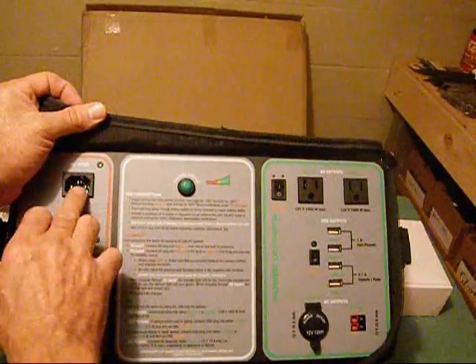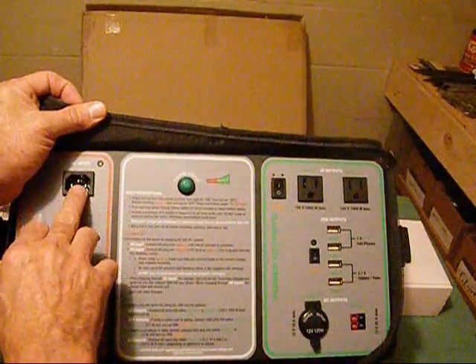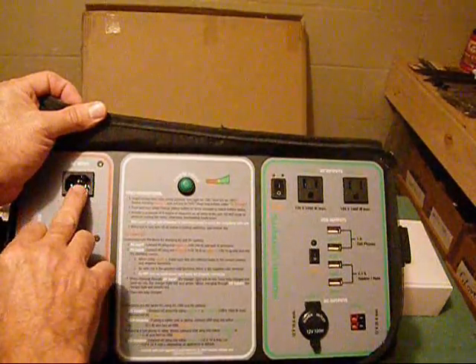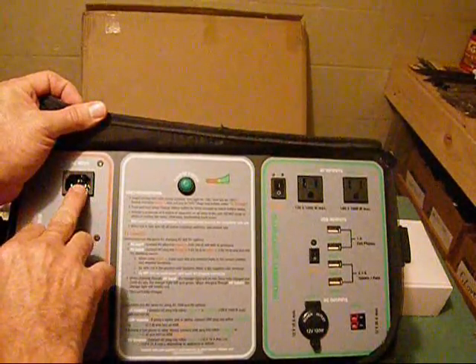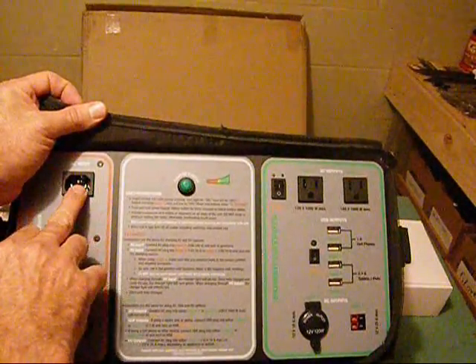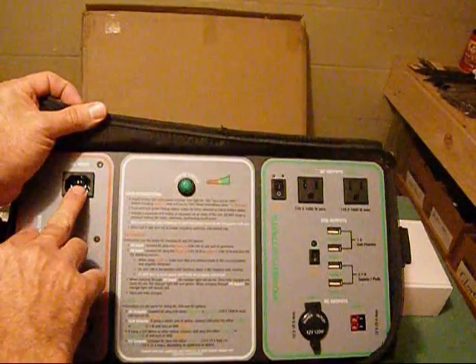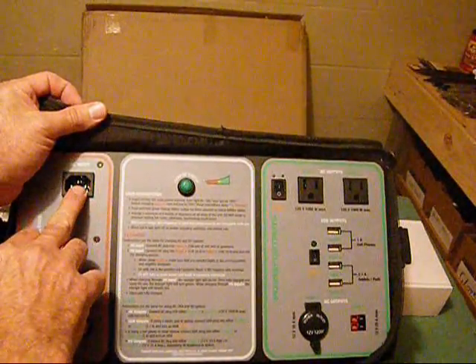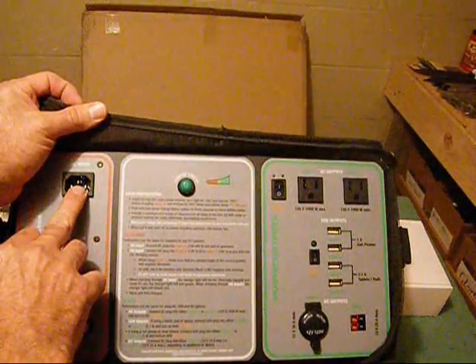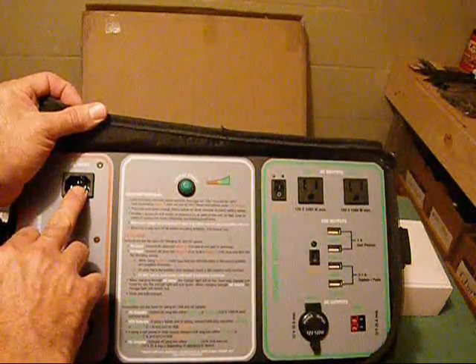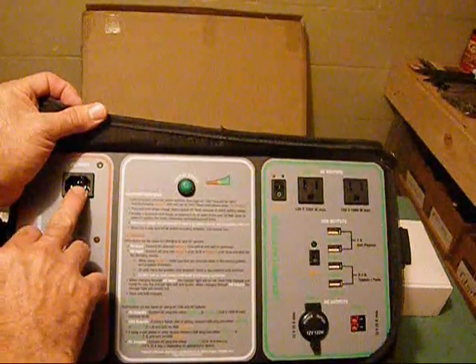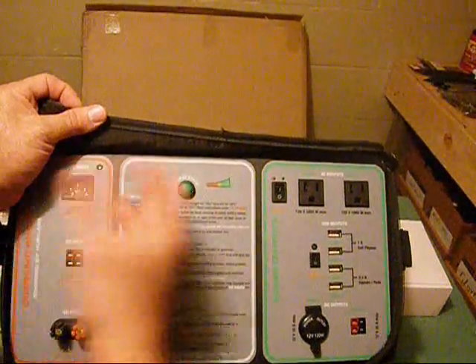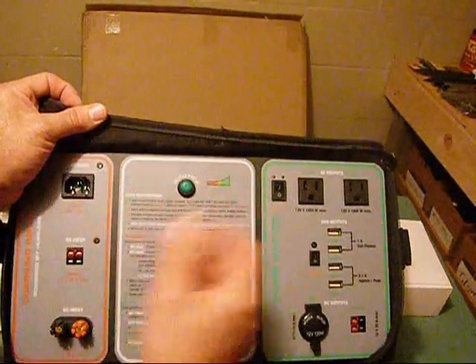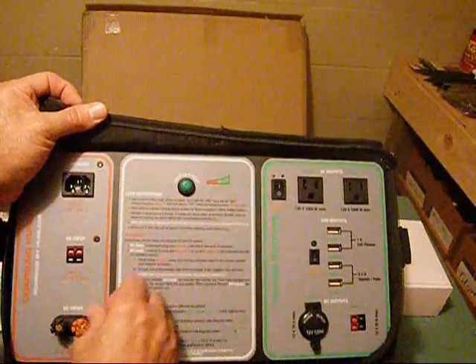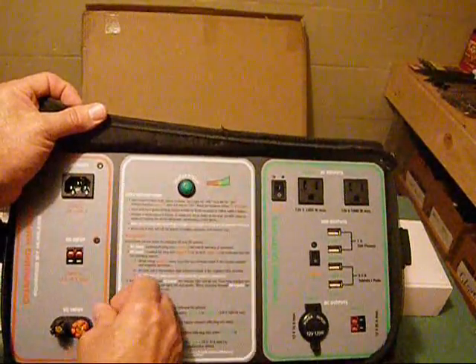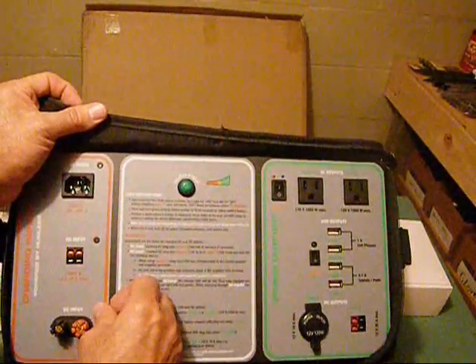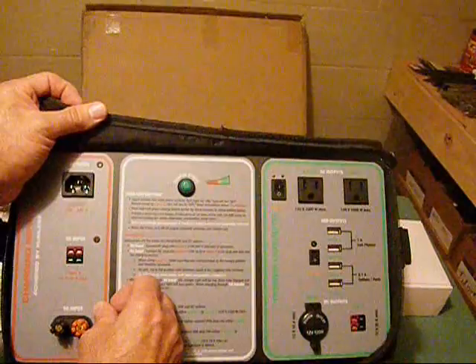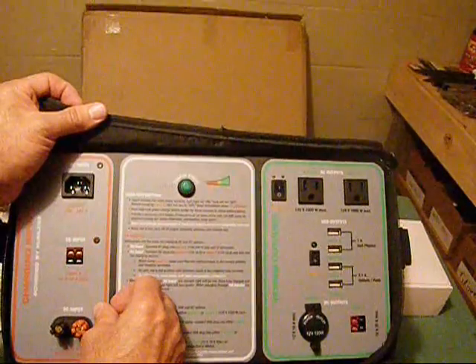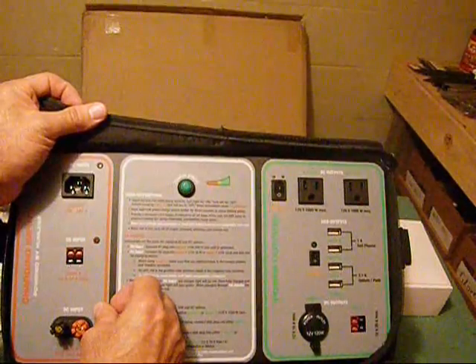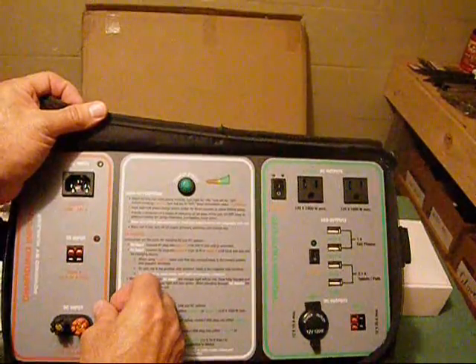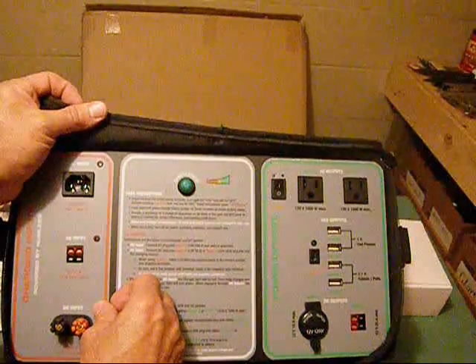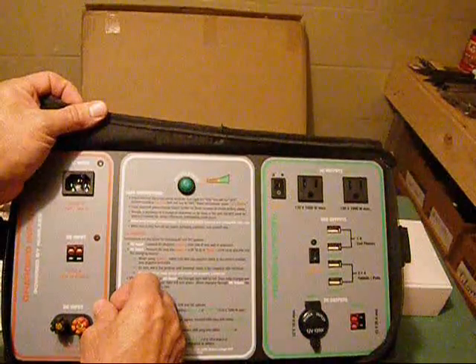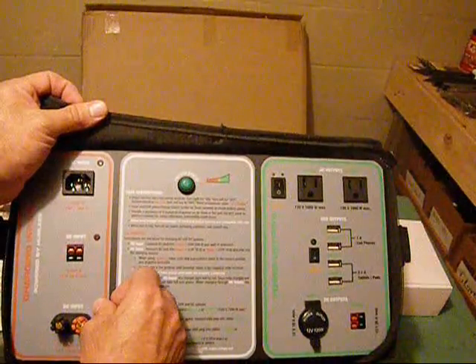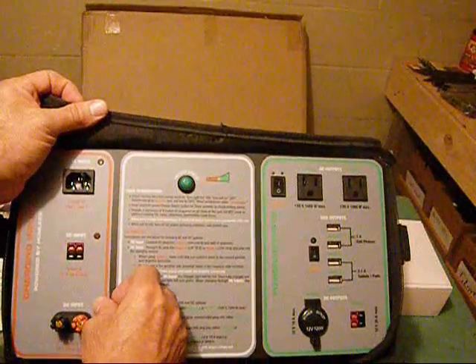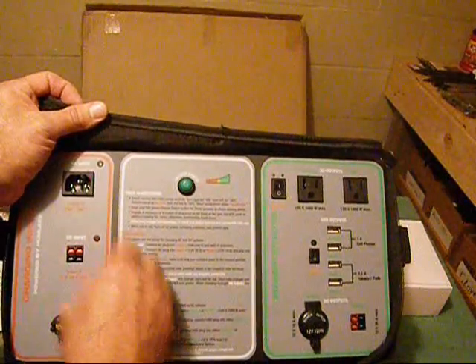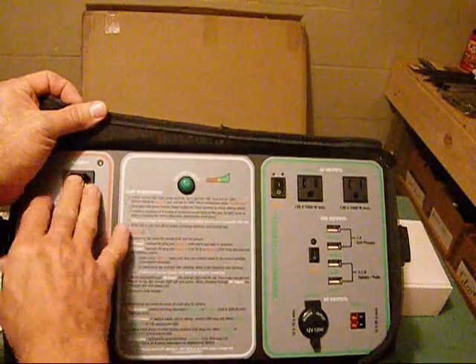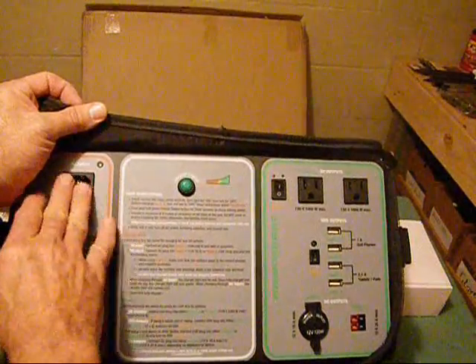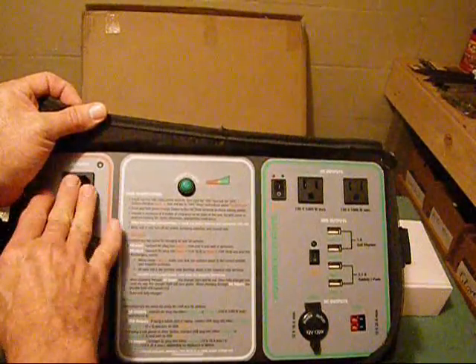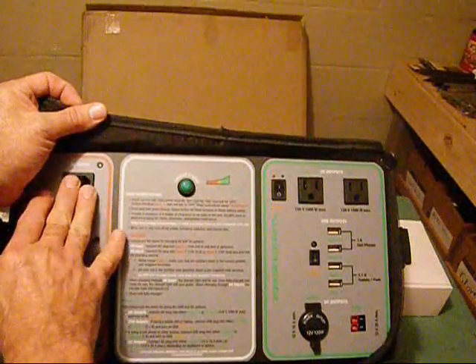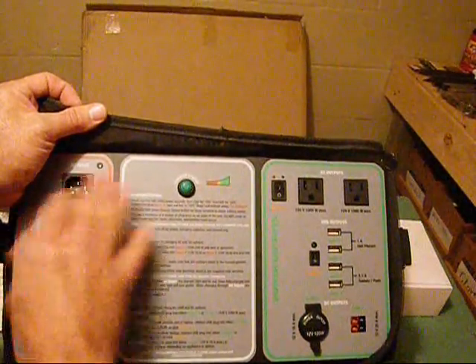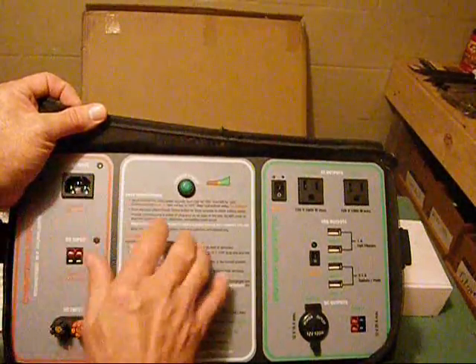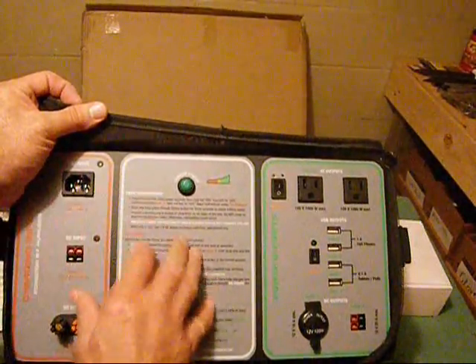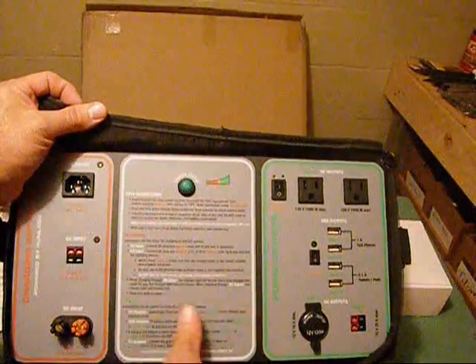With the AC input, it's going to take less time. And if you have a 50 amp charger, it's going to take about three hours to charge this.